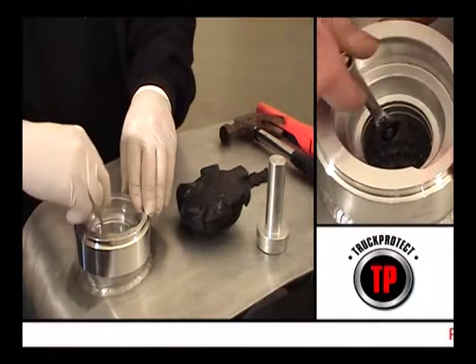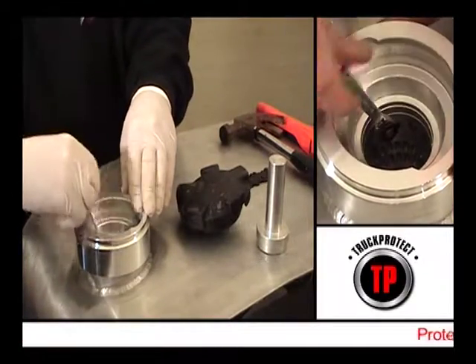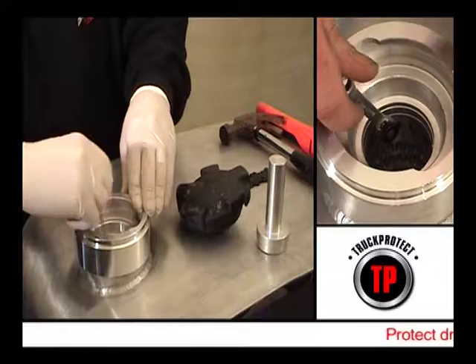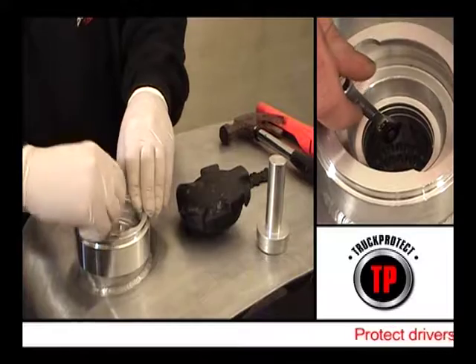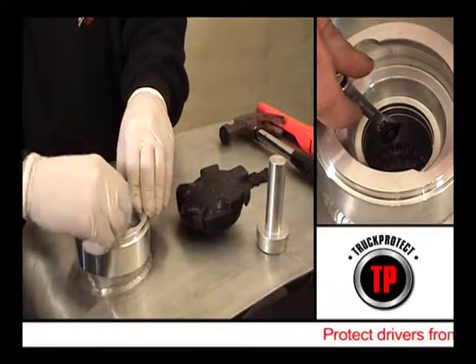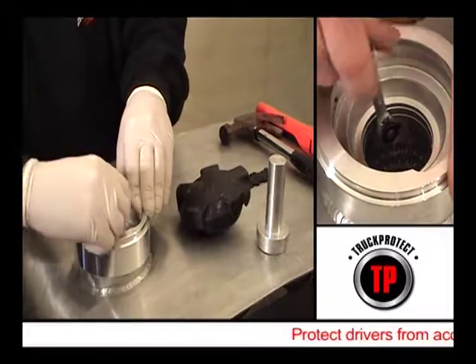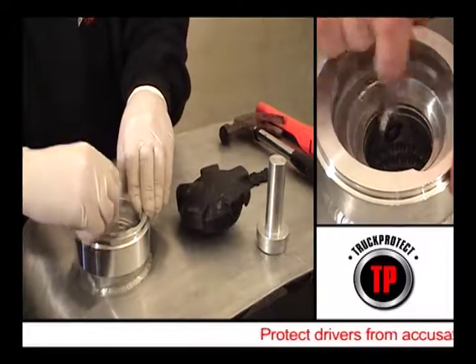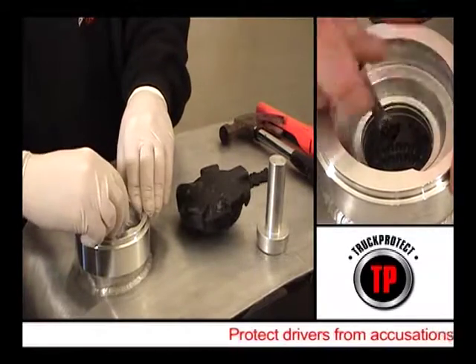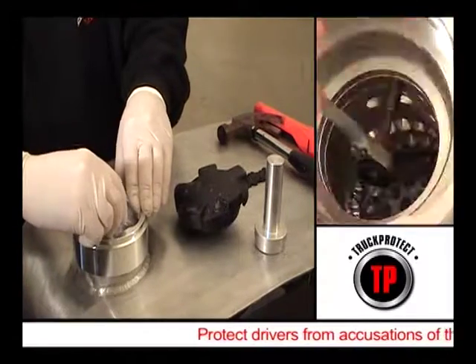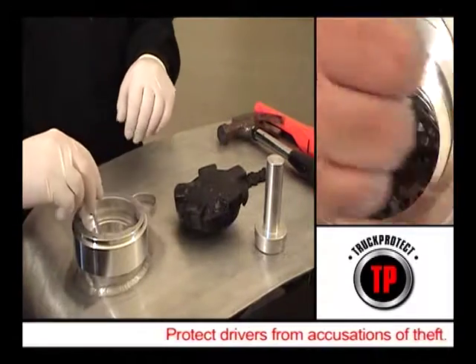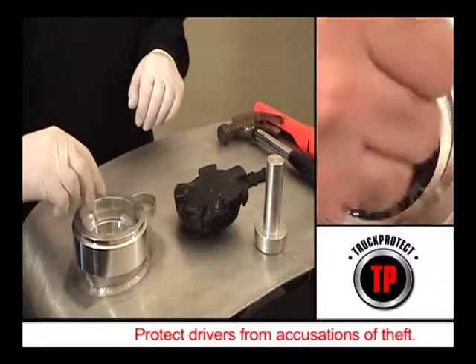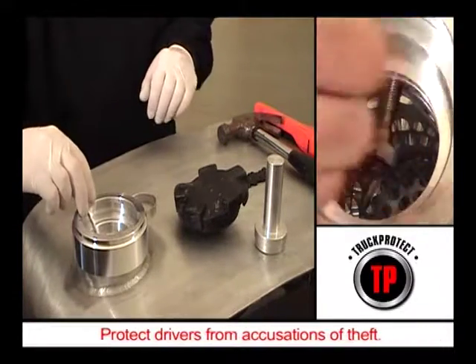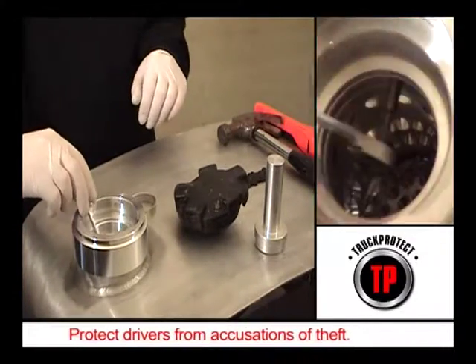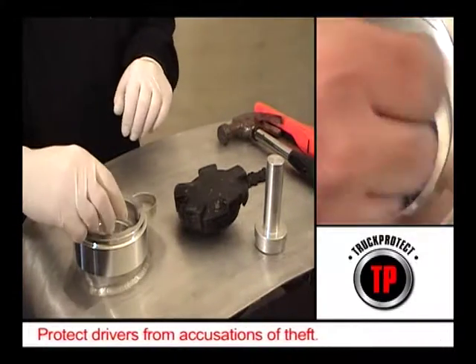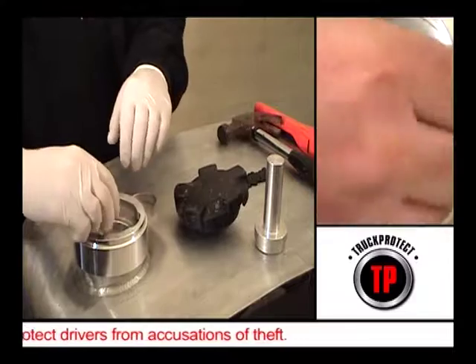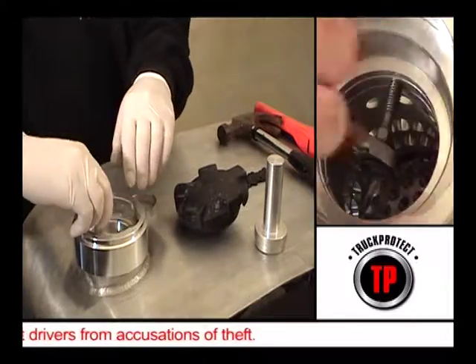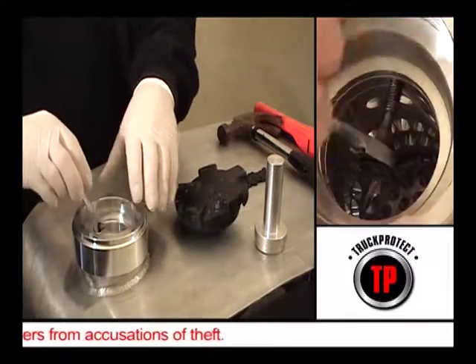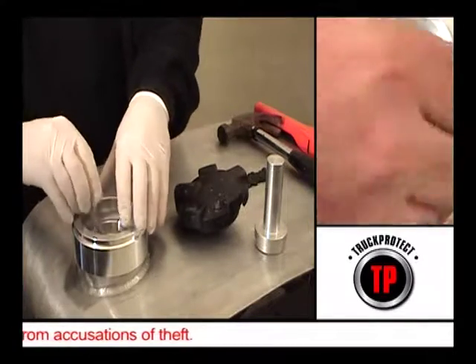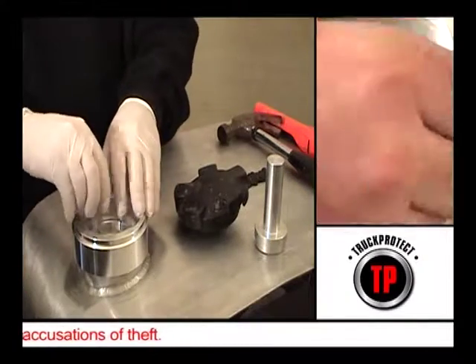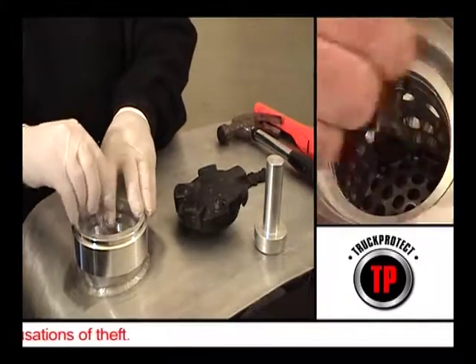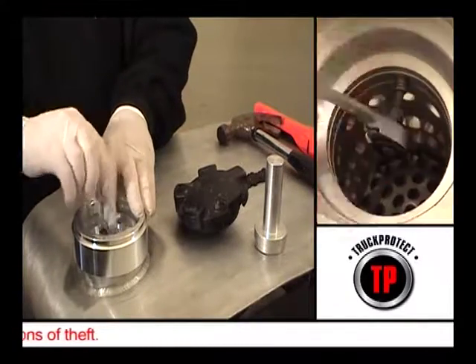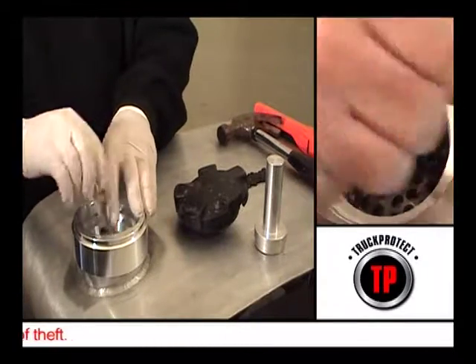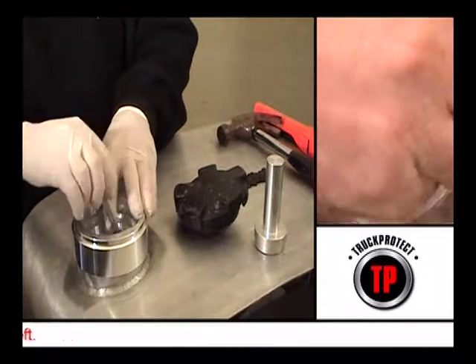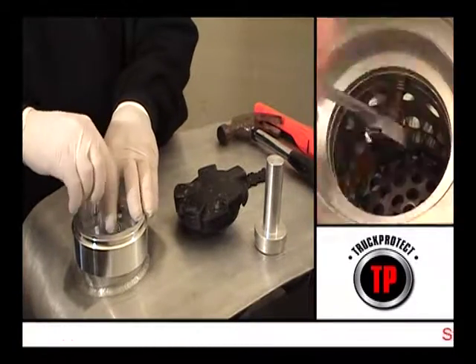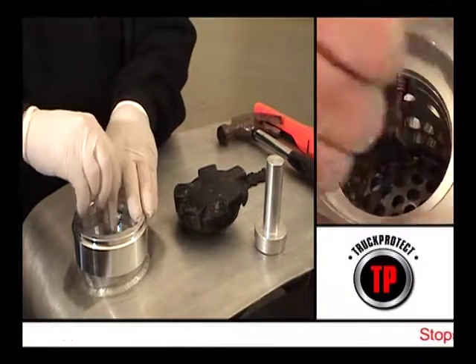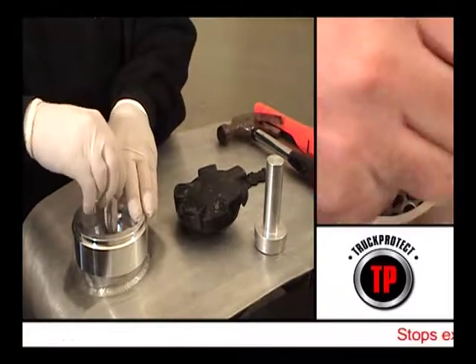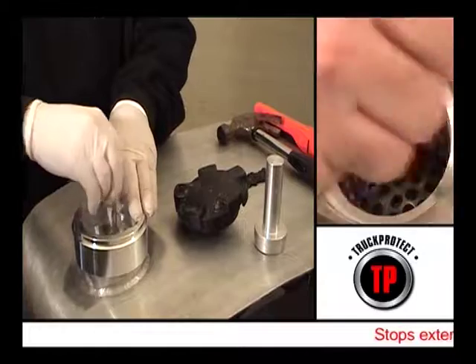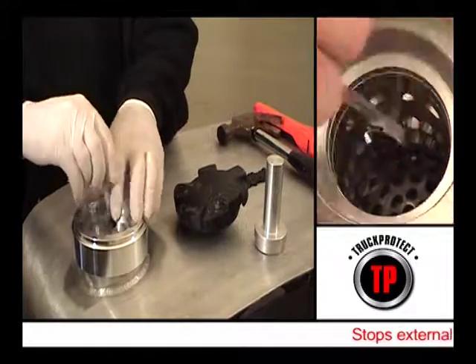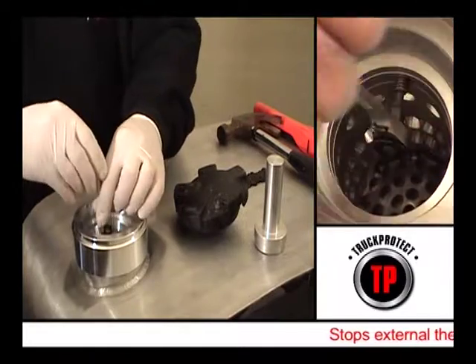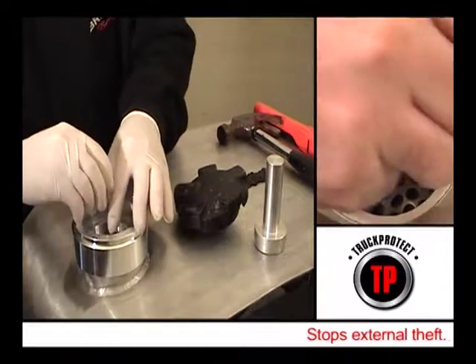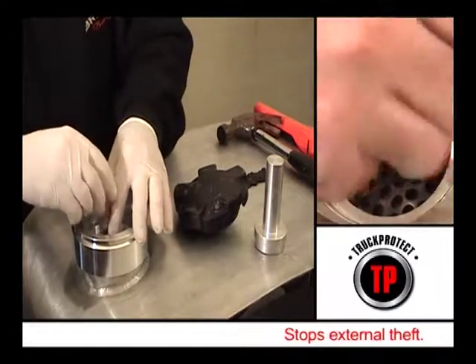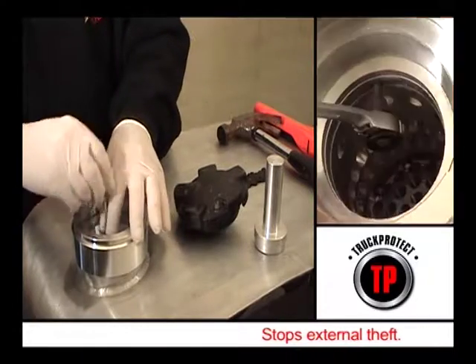Using a ratchet, screw the three grub screws firmly in as far as they will go. This will clamp the neck between the grub screws and the collar of the Neckit, ensuring that the unit is firmly locked into position, but without perforating or damaging the tank neck whatsoever.